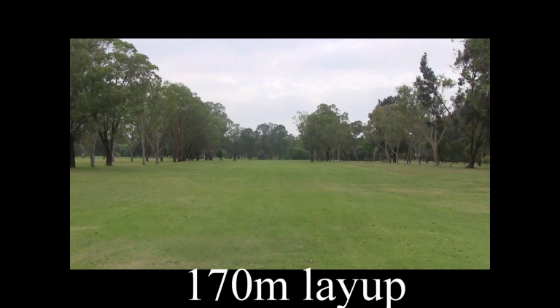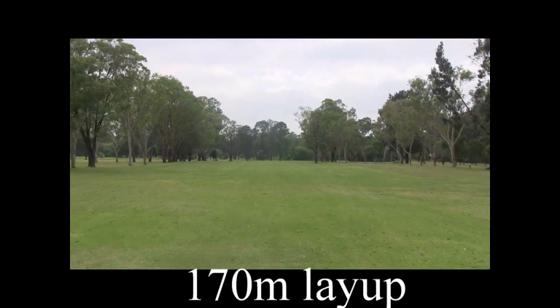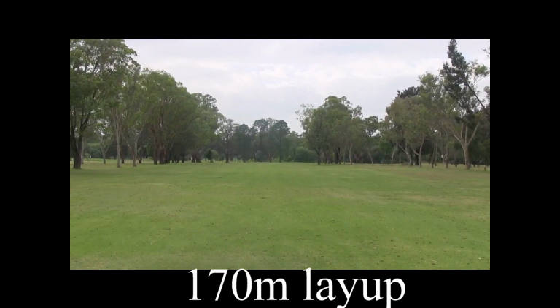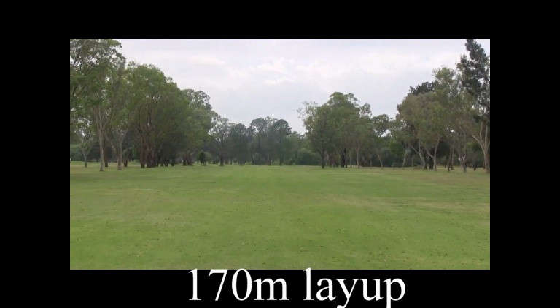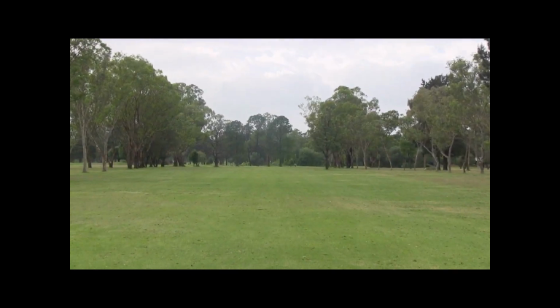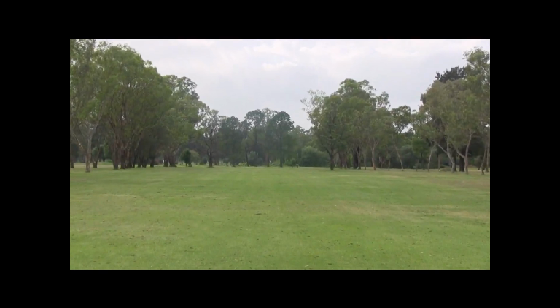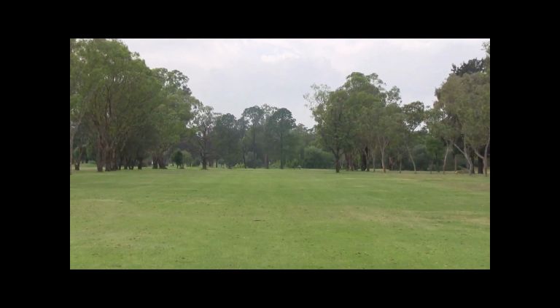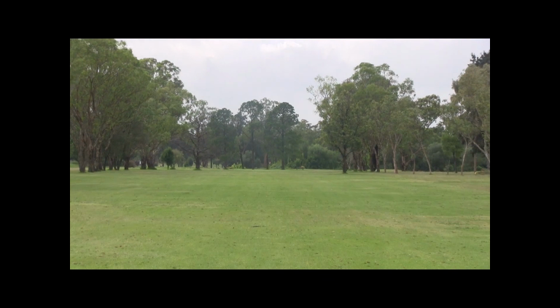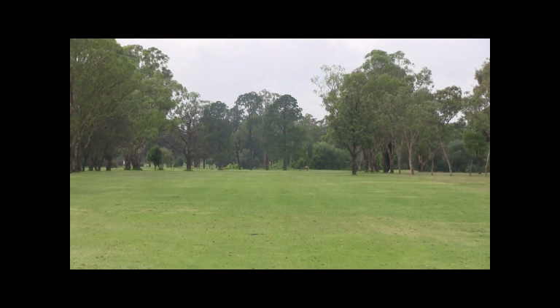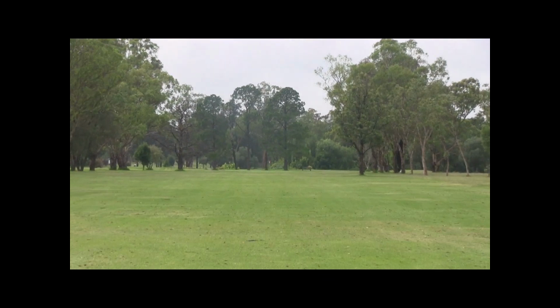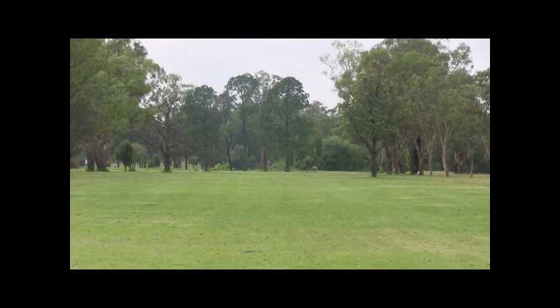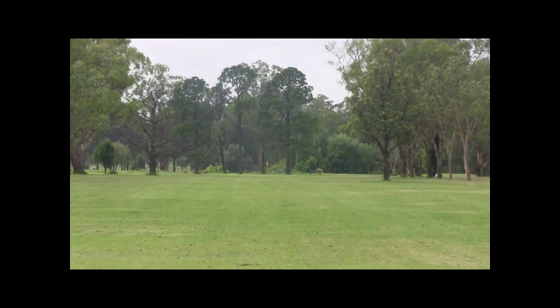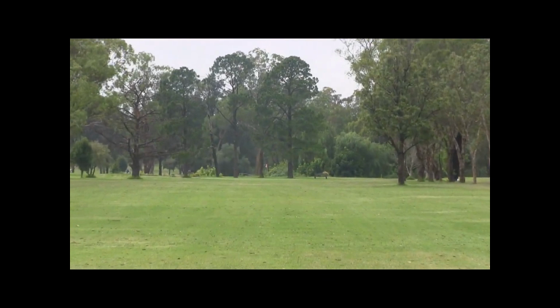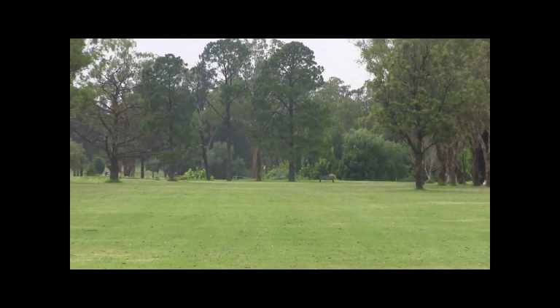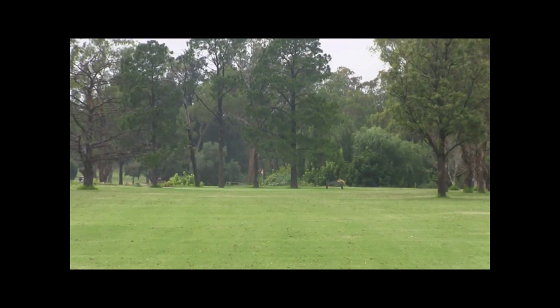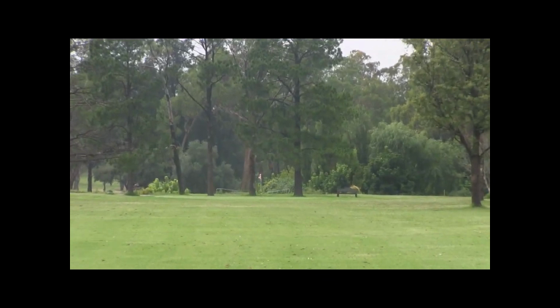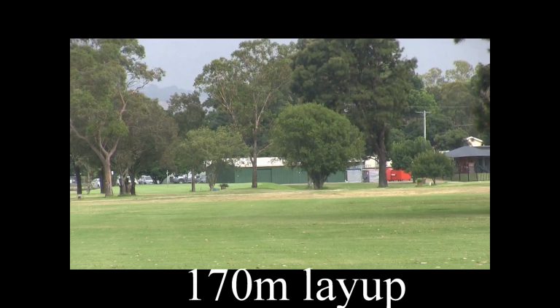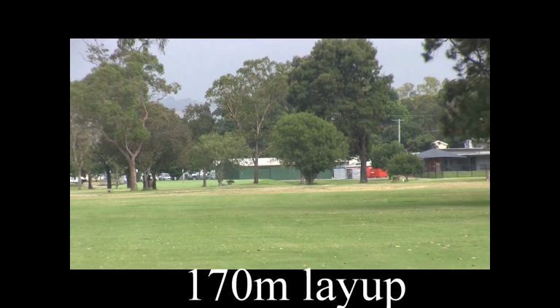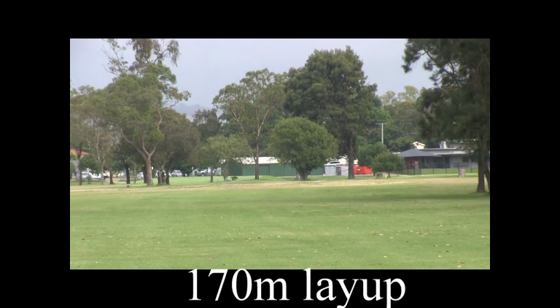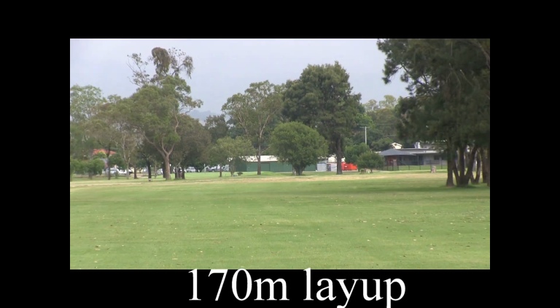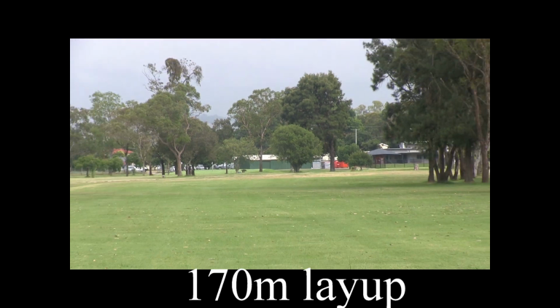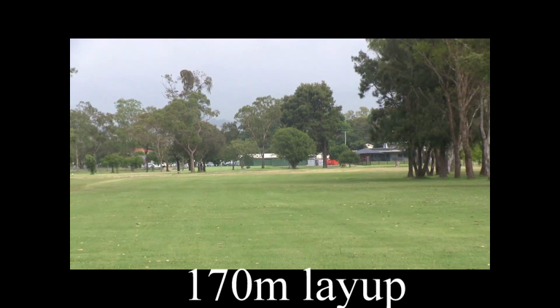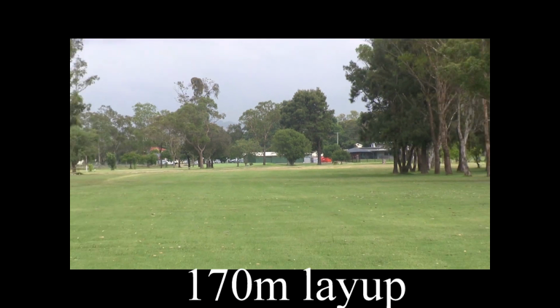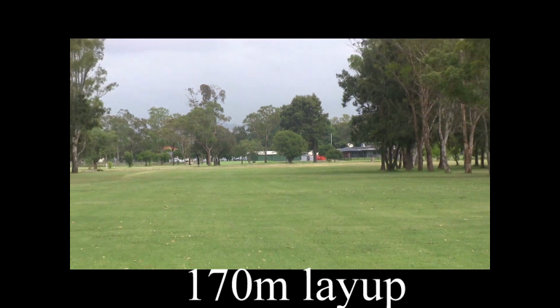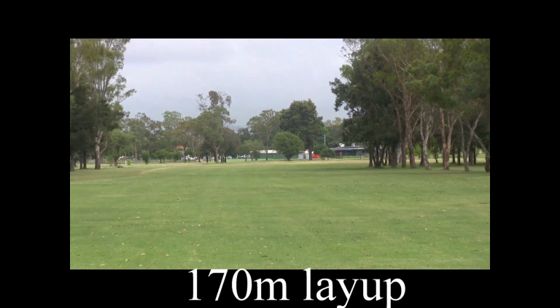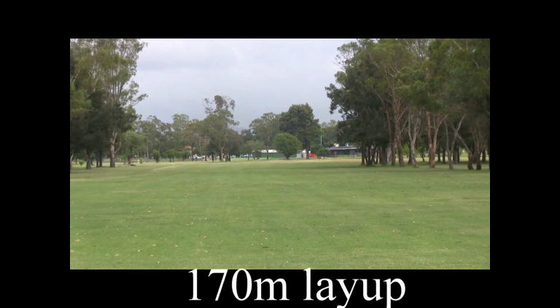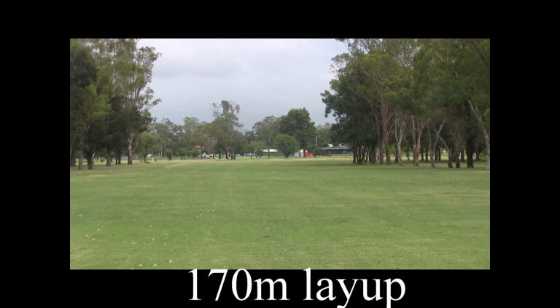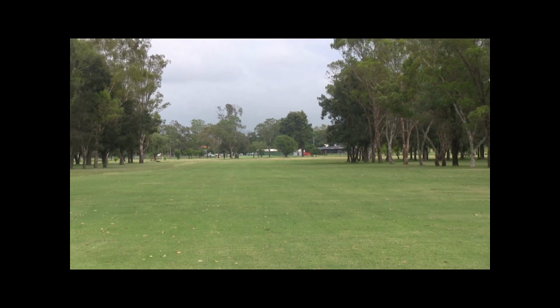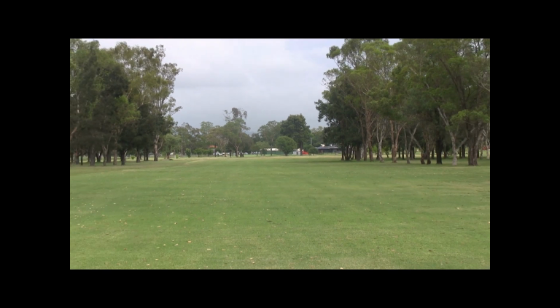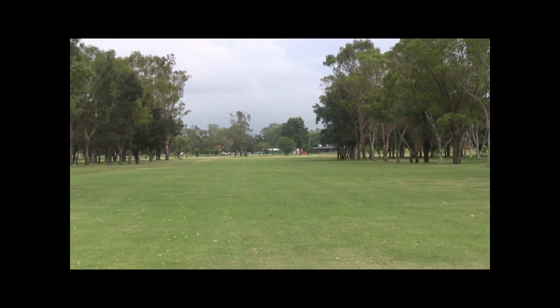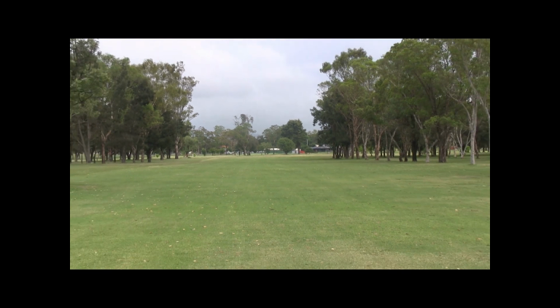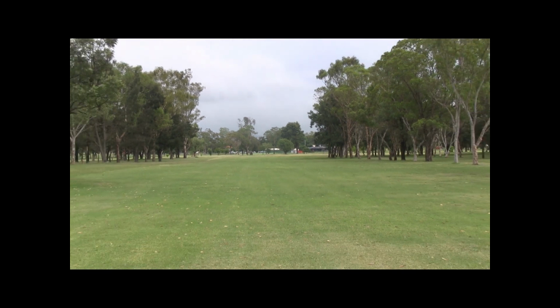From here it's a 170 metre layup, so it leaves about 110 metres out. But be careful of those two big trees there, about 100 metres out, if you do decide to go through this in two.